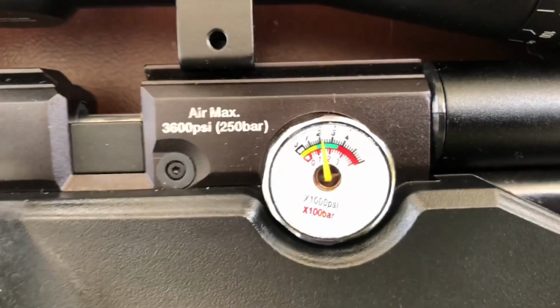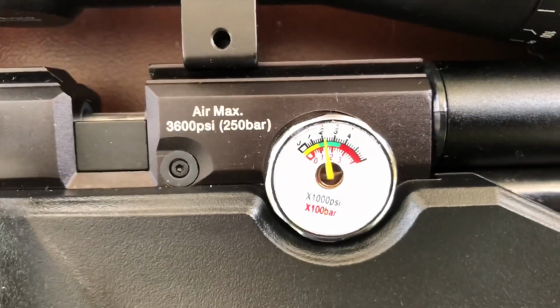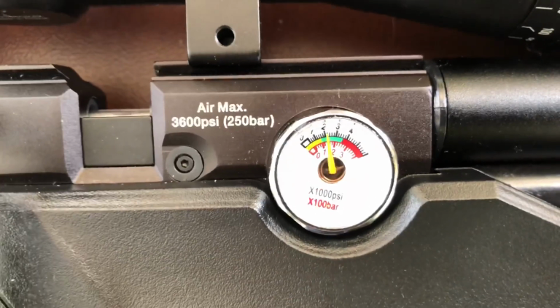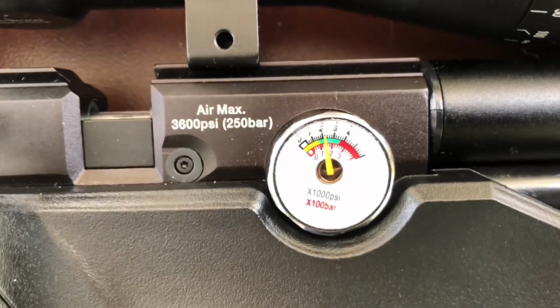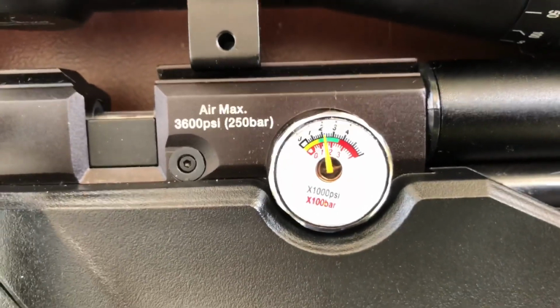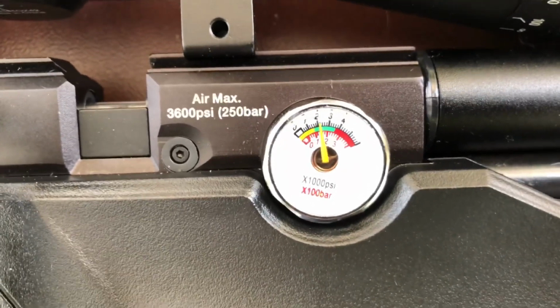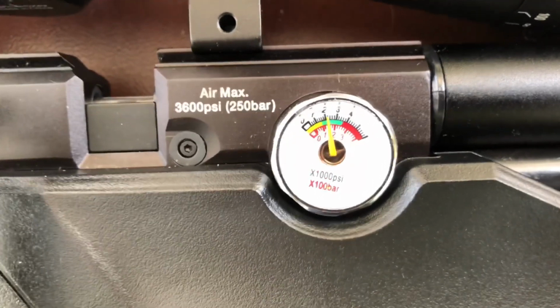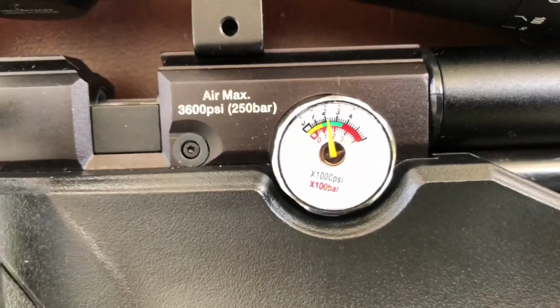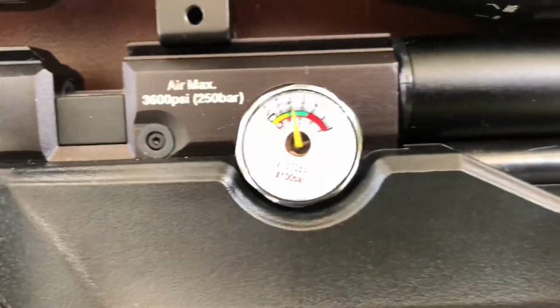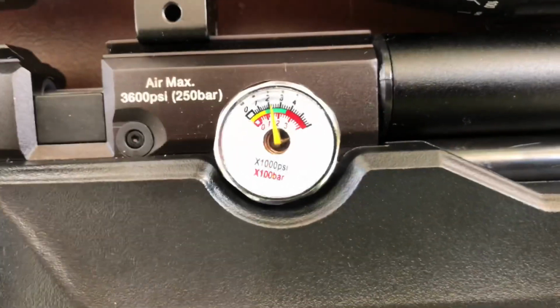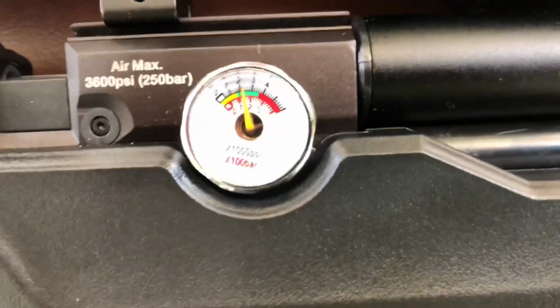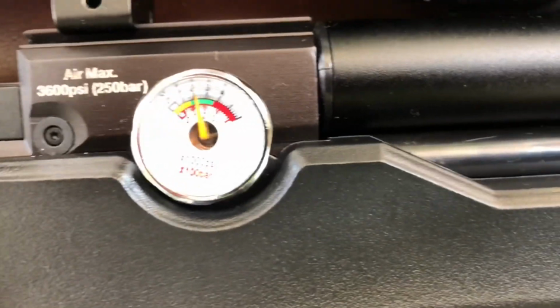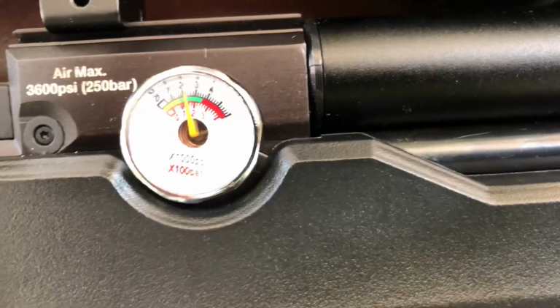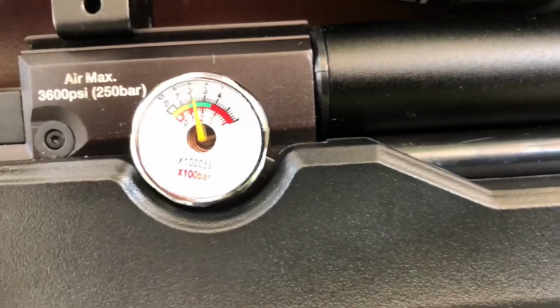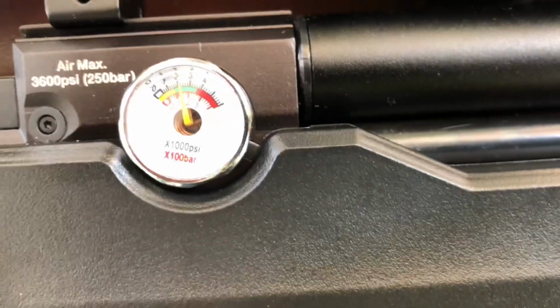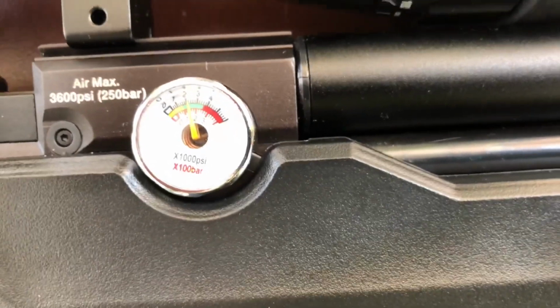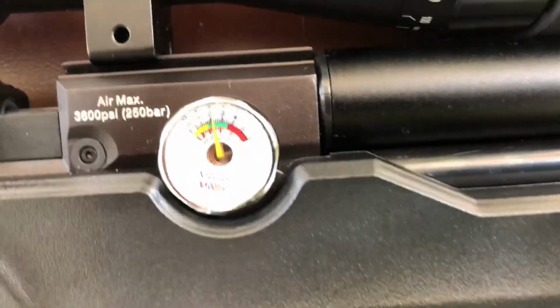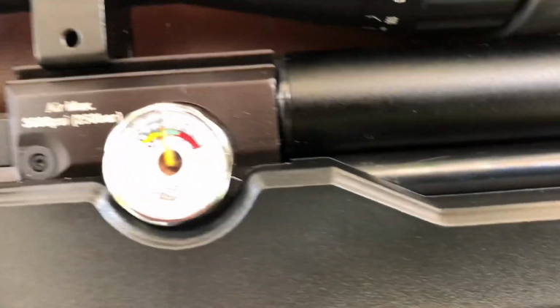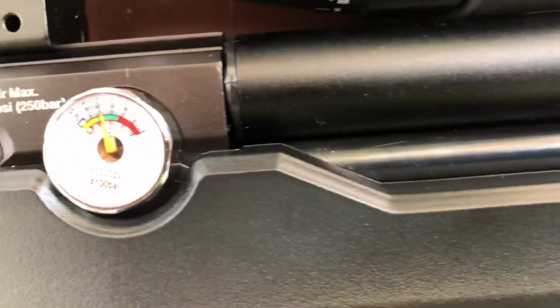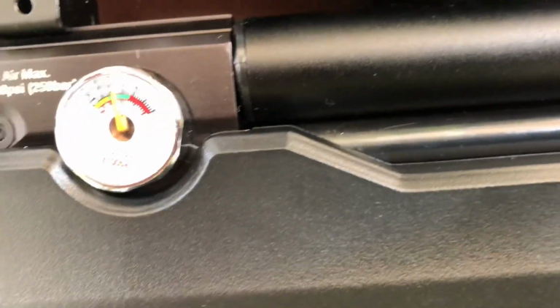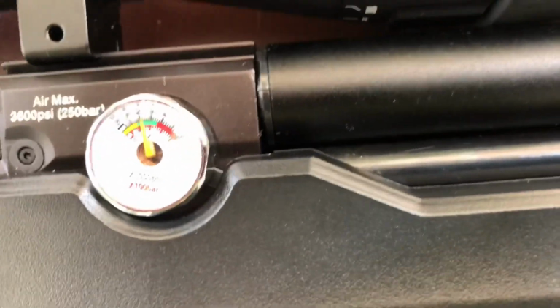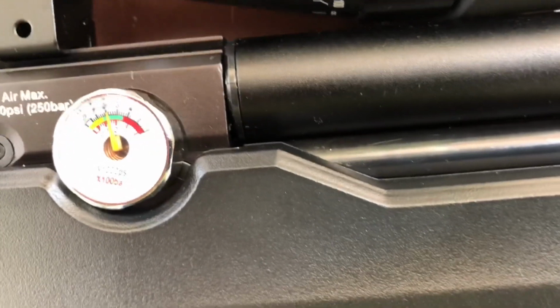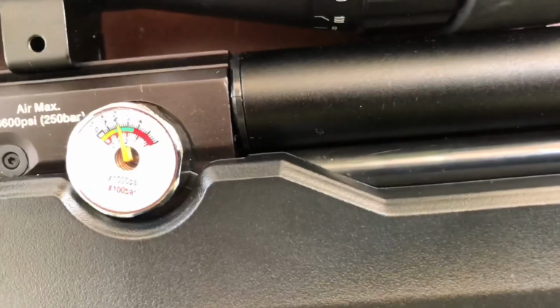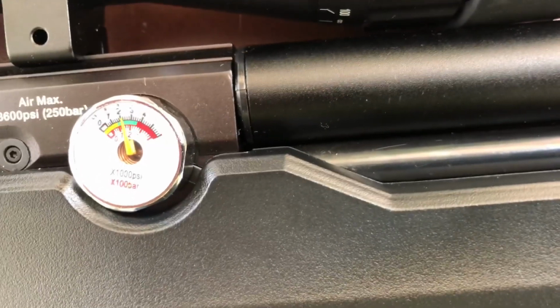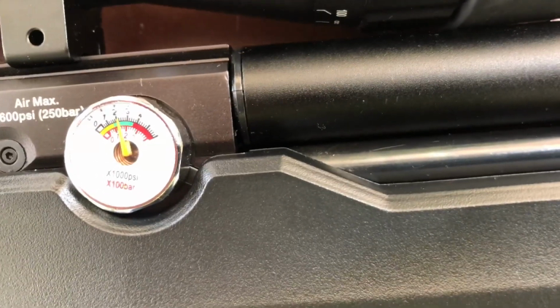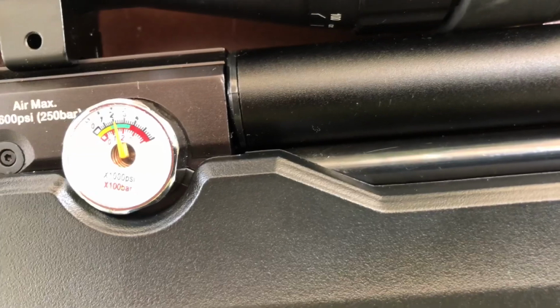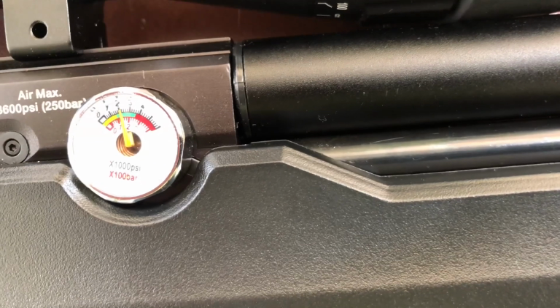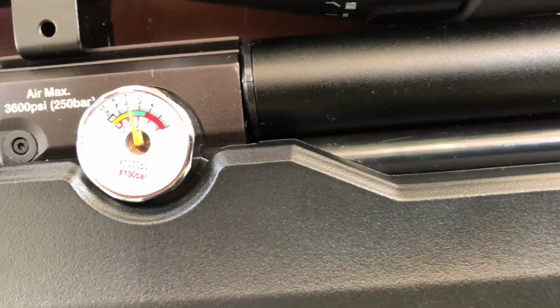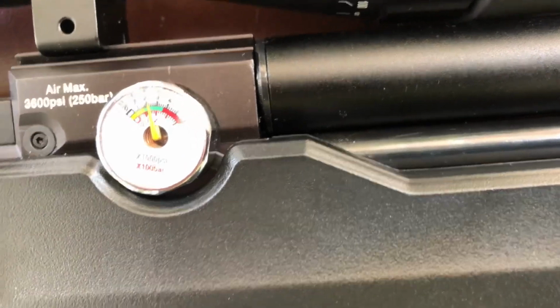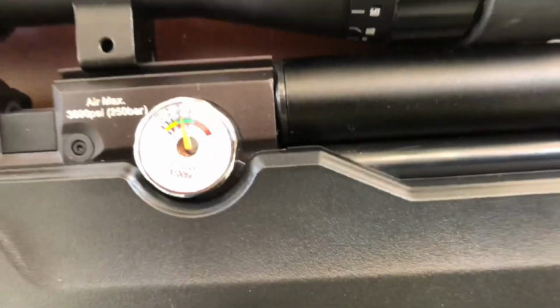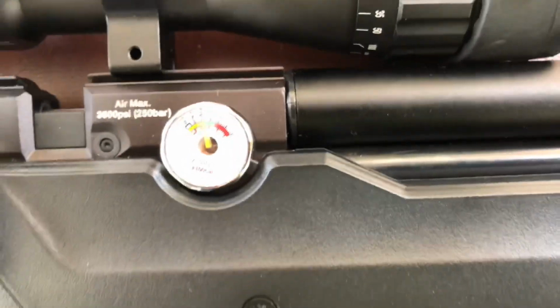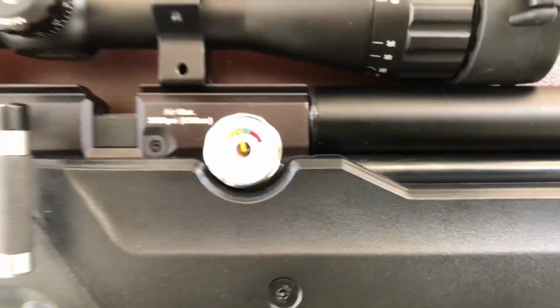Max air pressure is 3600 PSI. I usually run it right about what it's at now, about 21, 22 — a little higher than what it is.